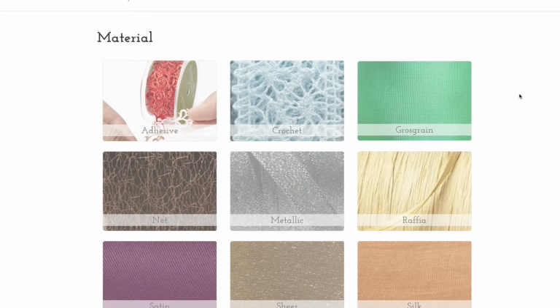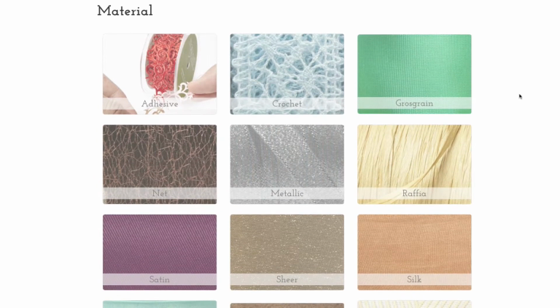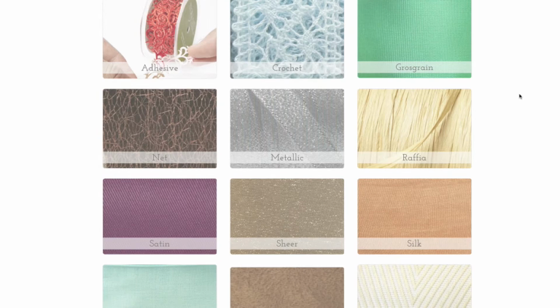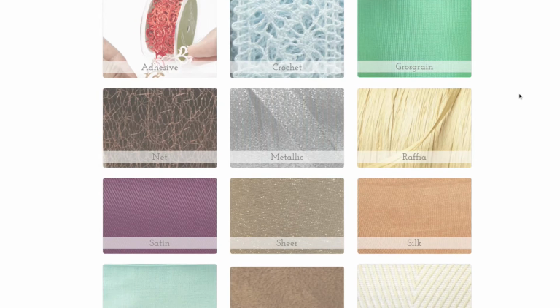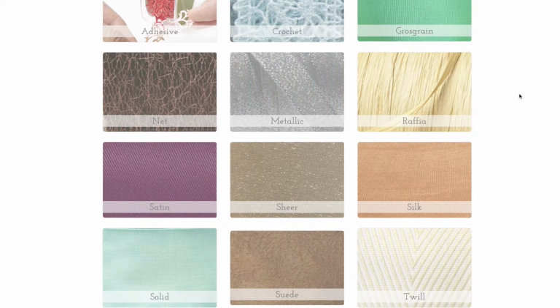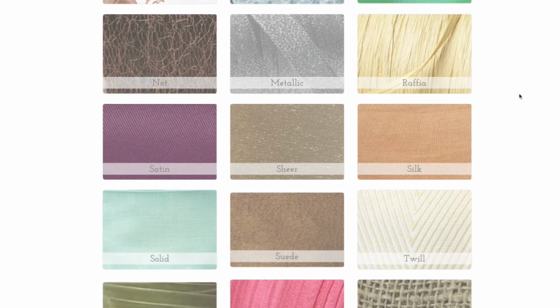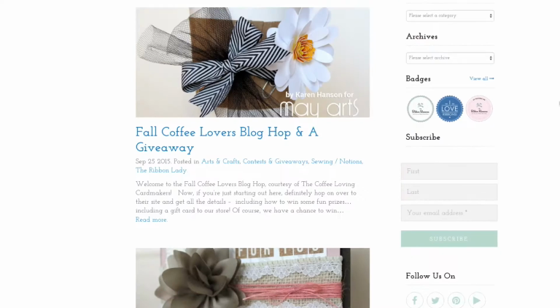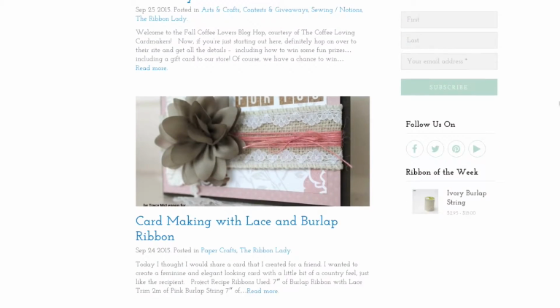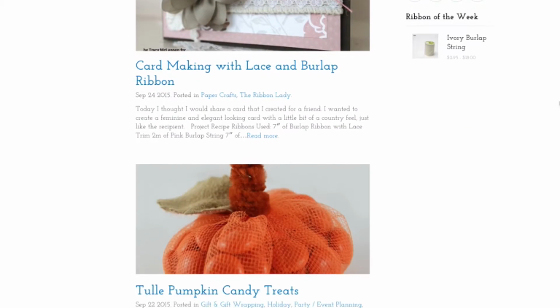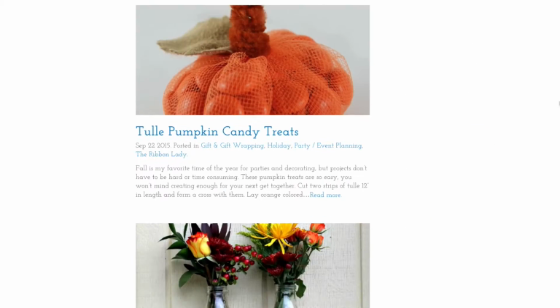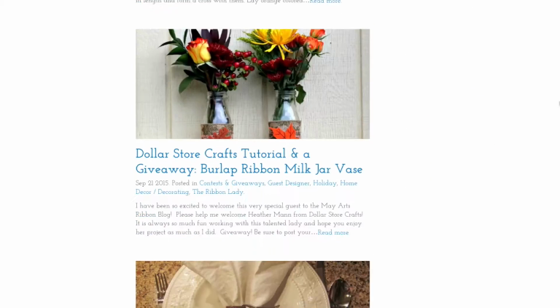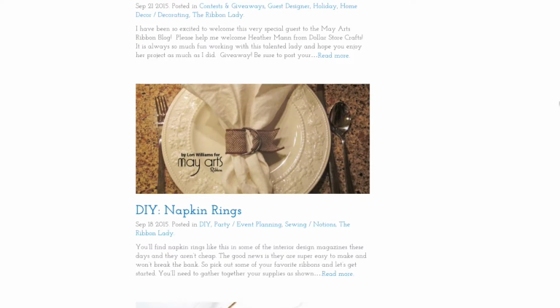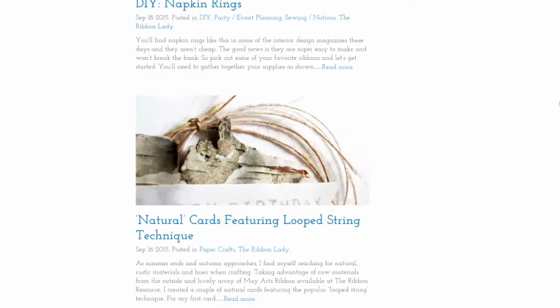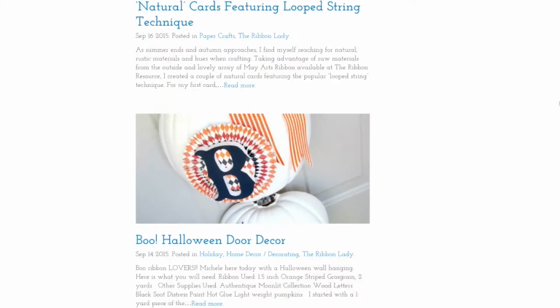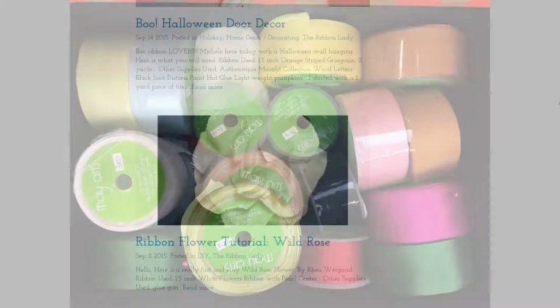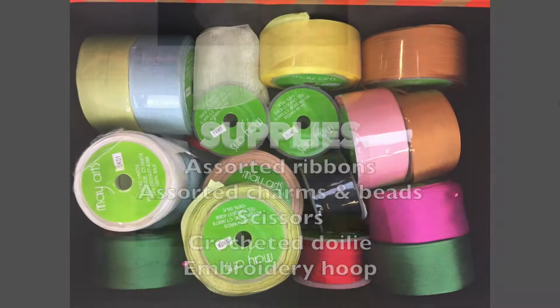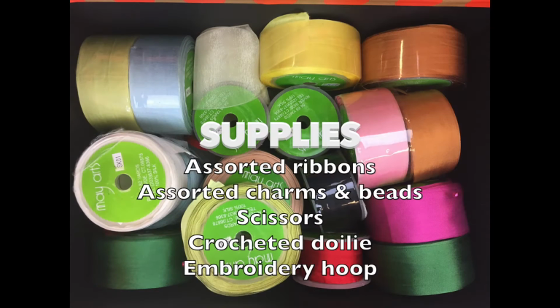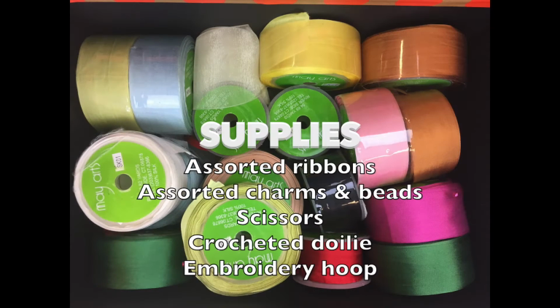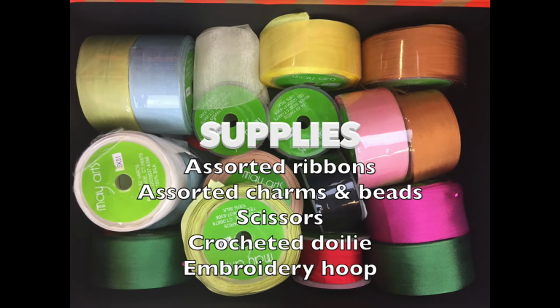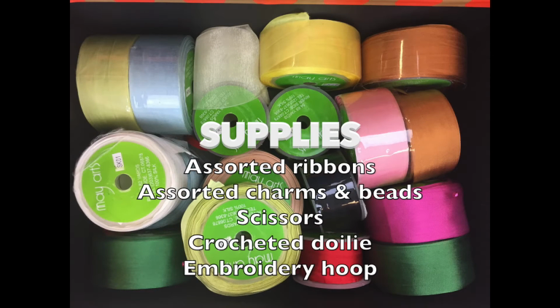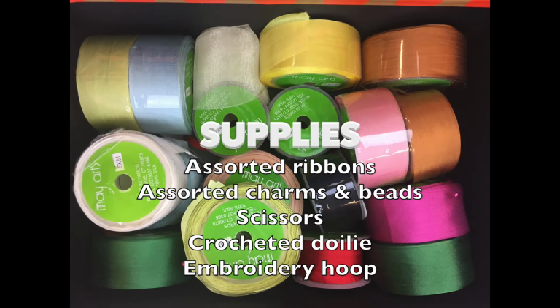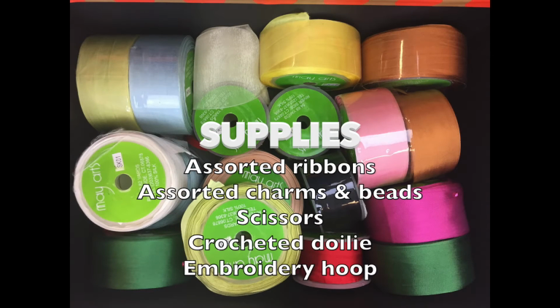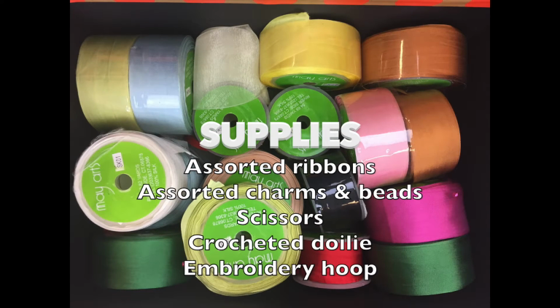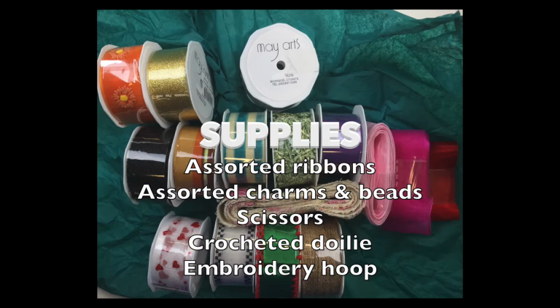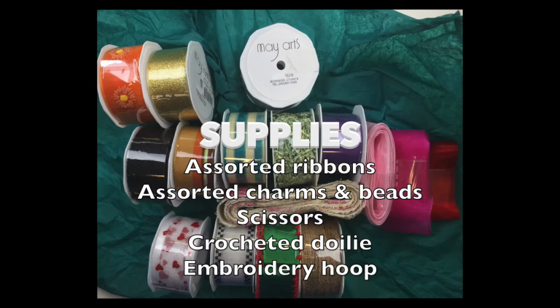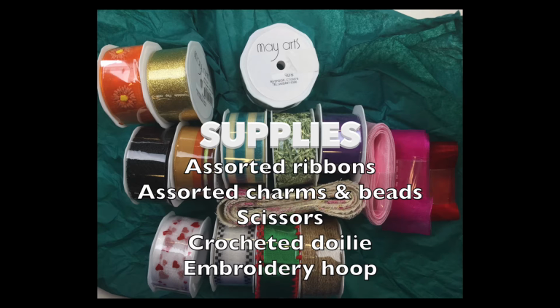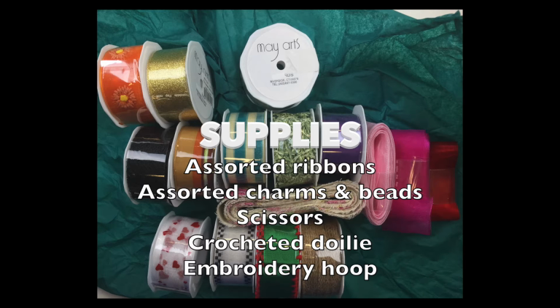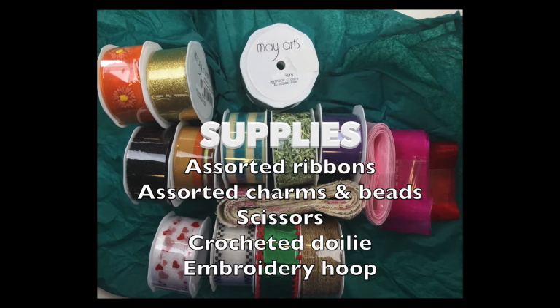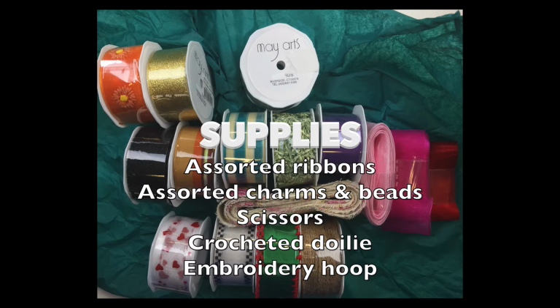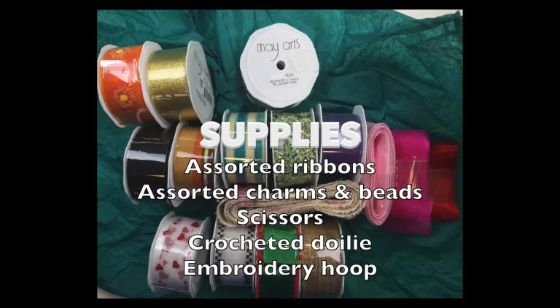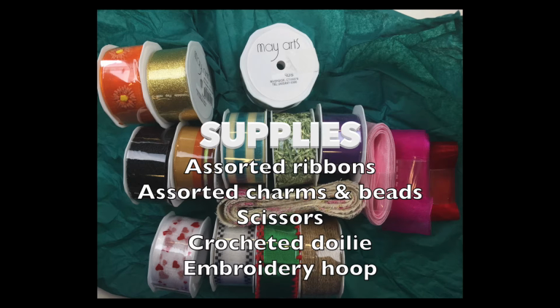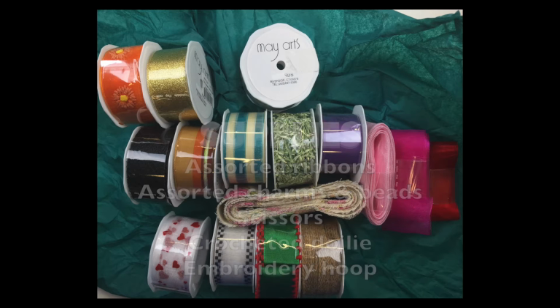It is a really cool website where you can get every kind of ribbon imaginable in five yard rolls. To make this project you will need assorted ribbons, assorted charms and beads, scissors, a crochet doily, and an embroidery hoop.